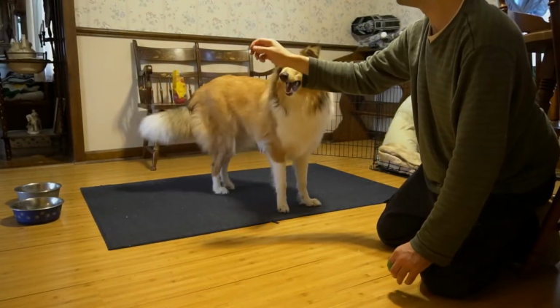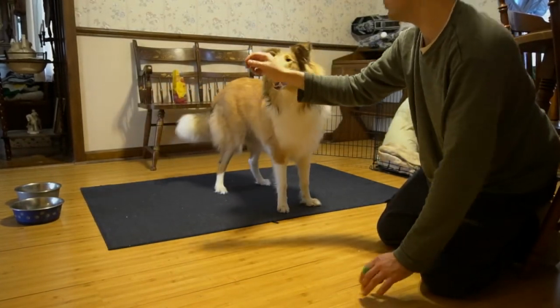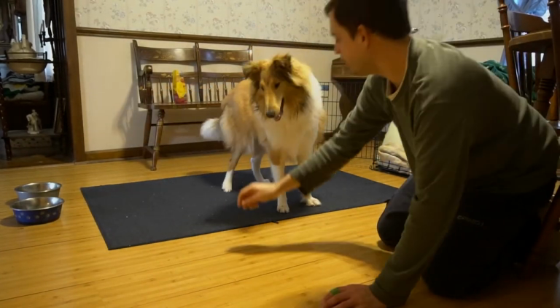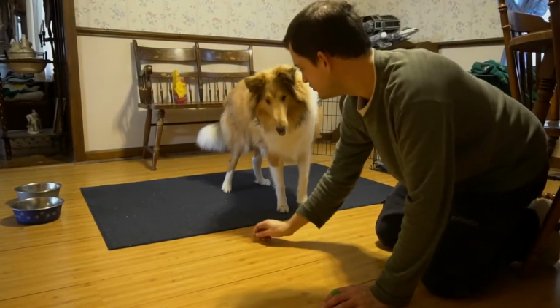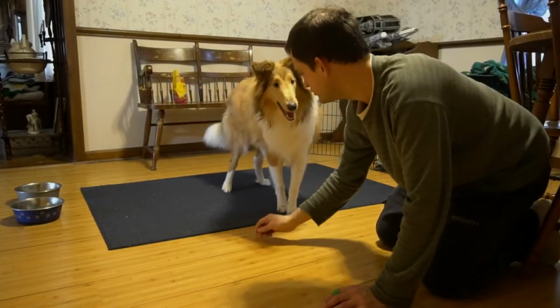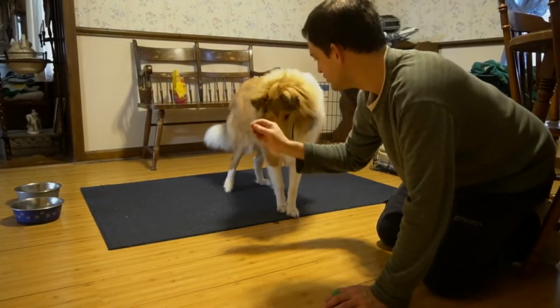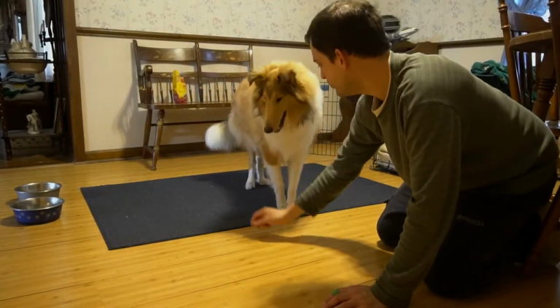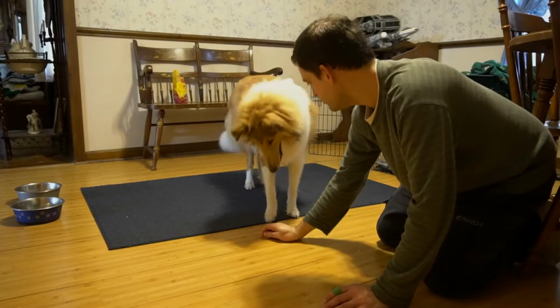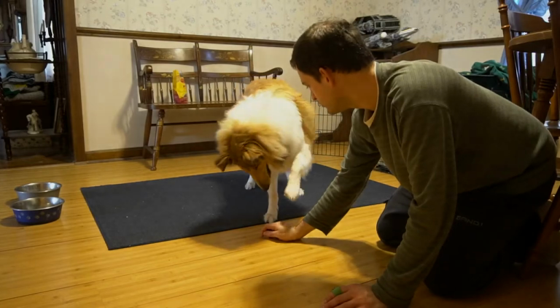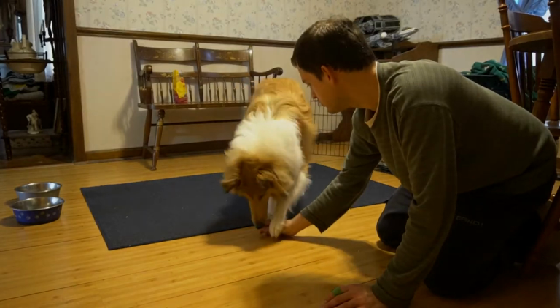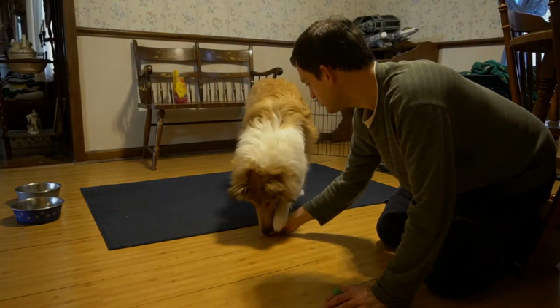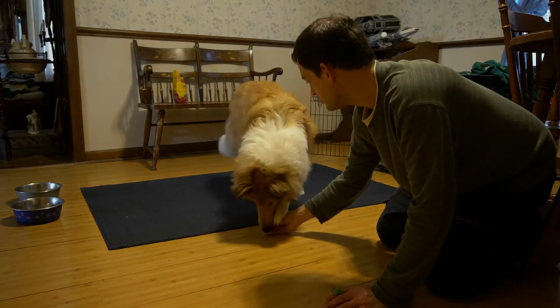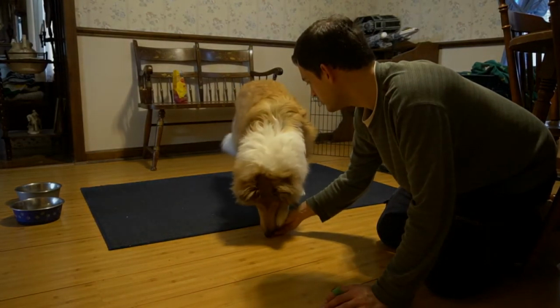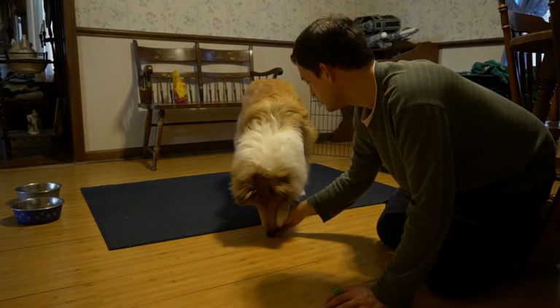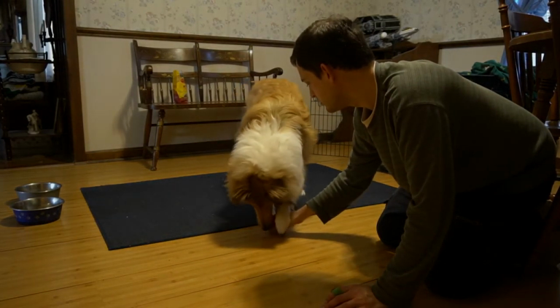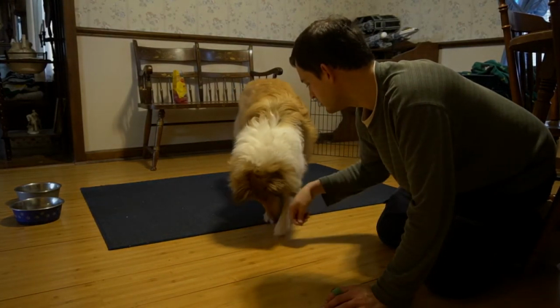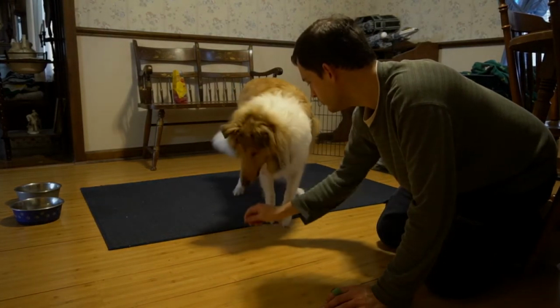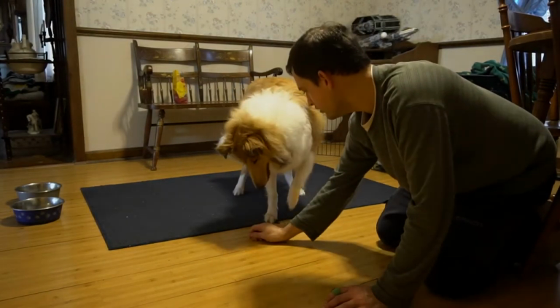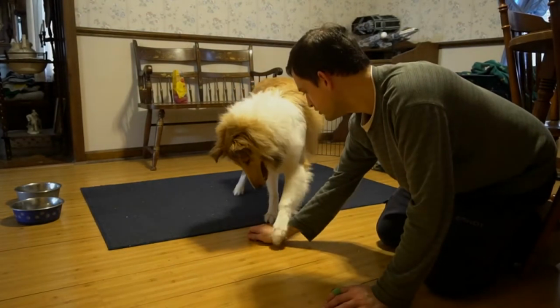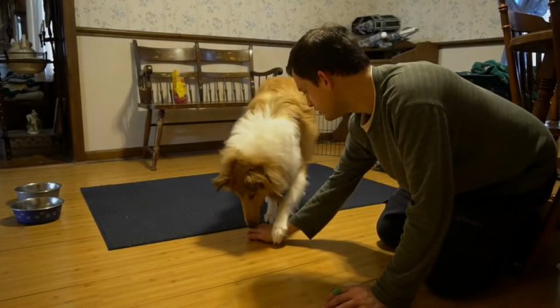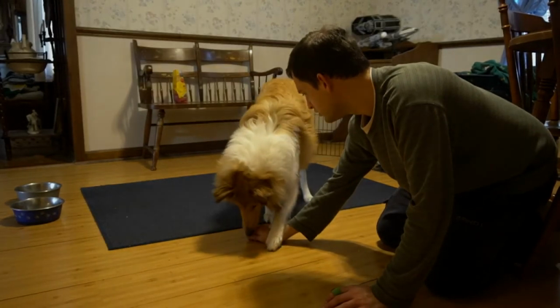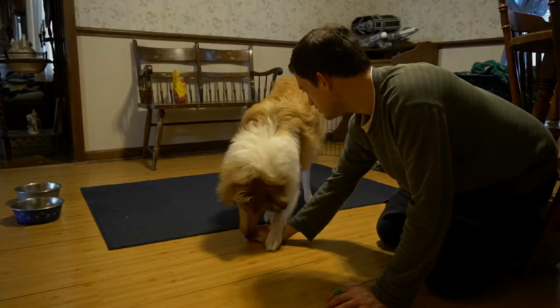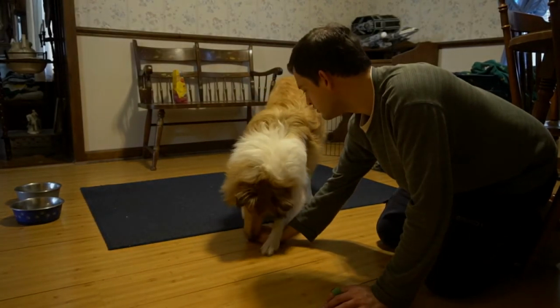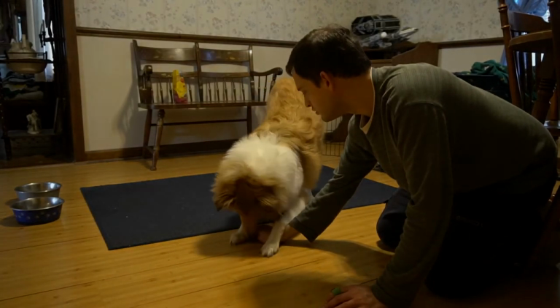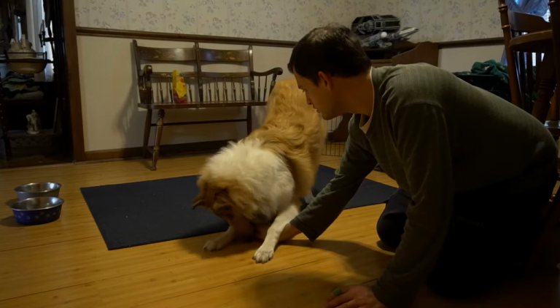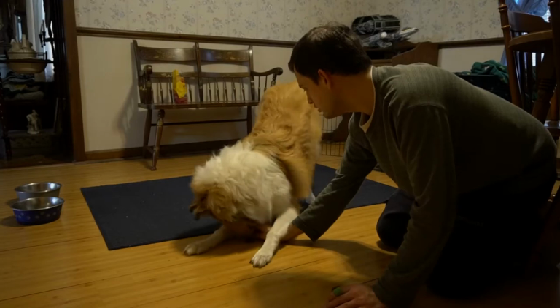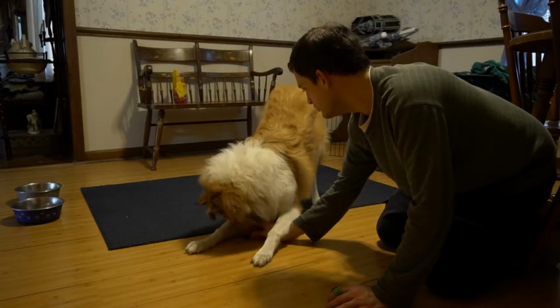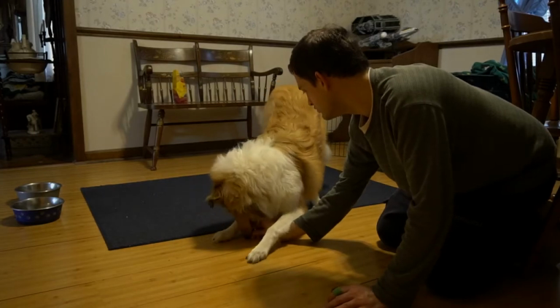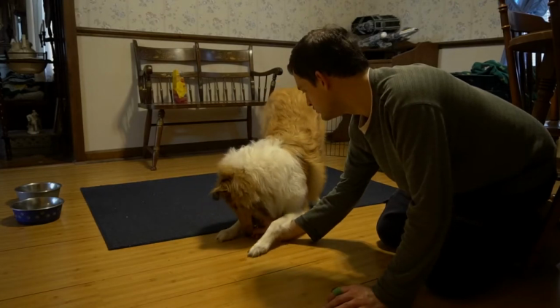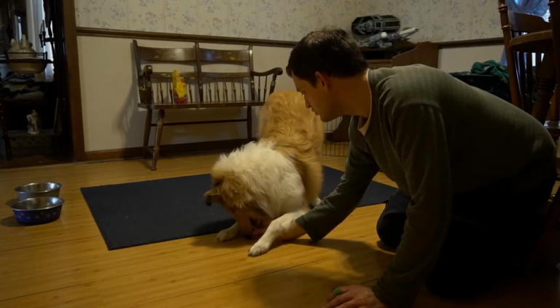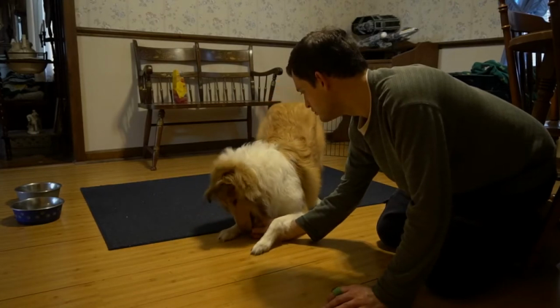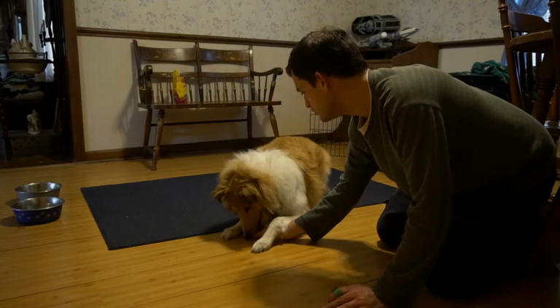Bal is one of Clary's newest tricks. She has to have a hand signal, but nonetheless she caught on to it fairly quickly.